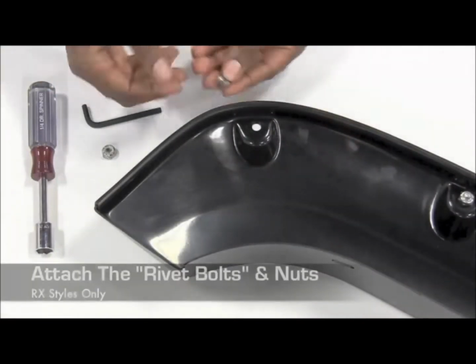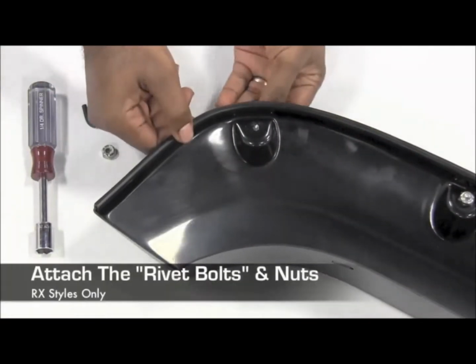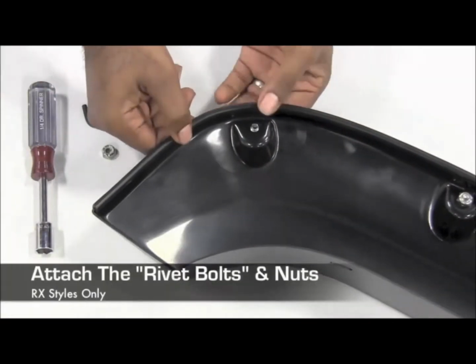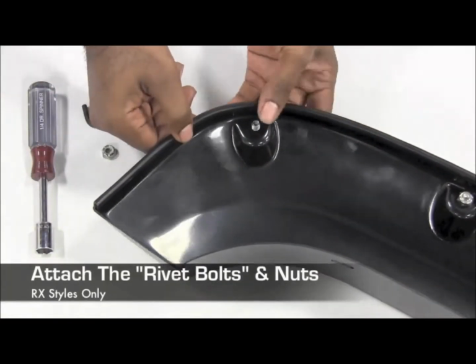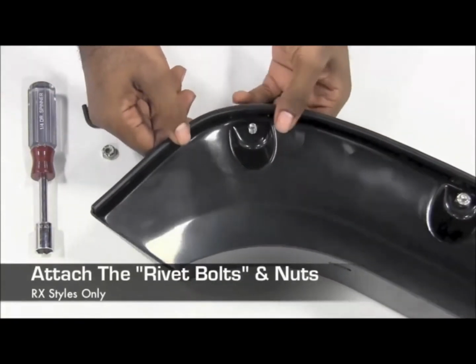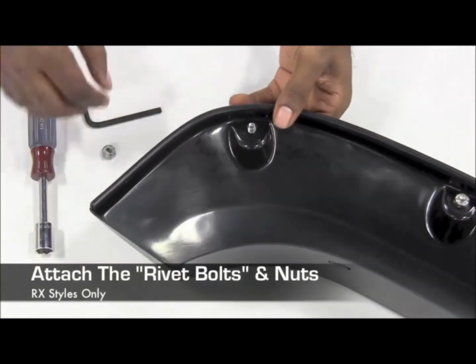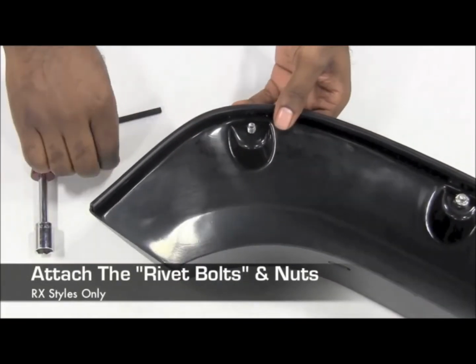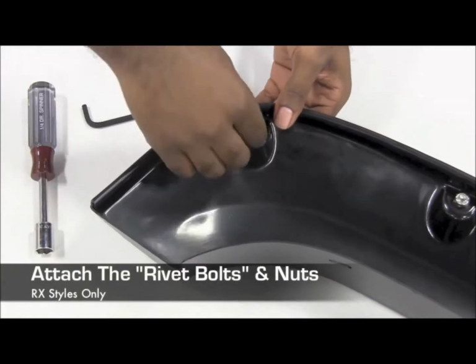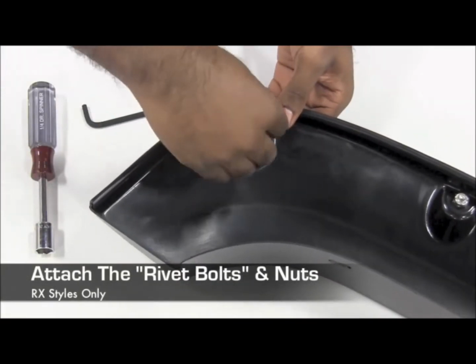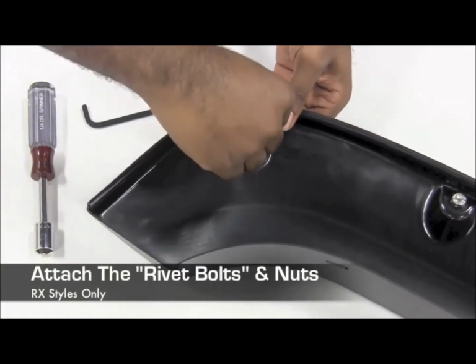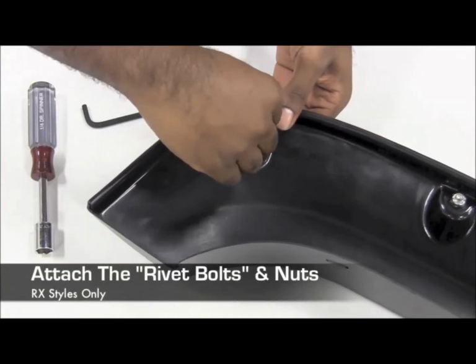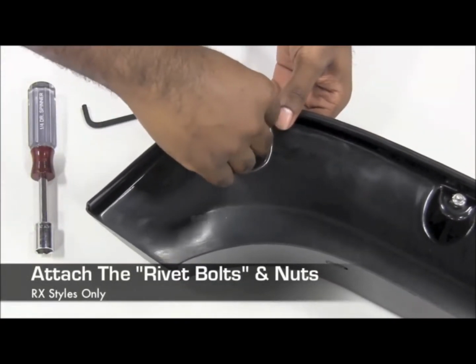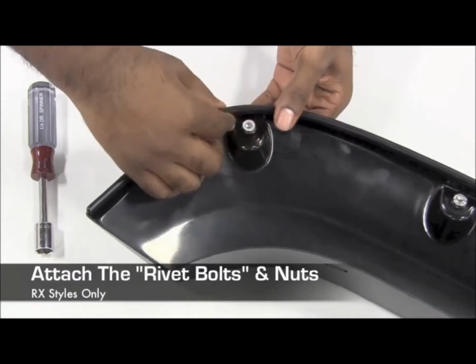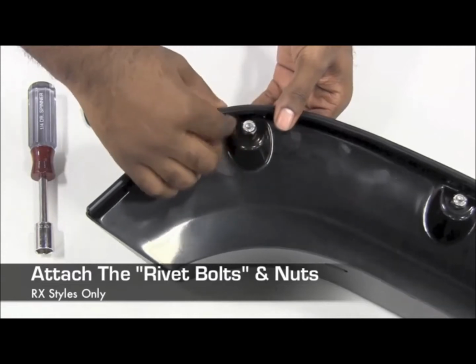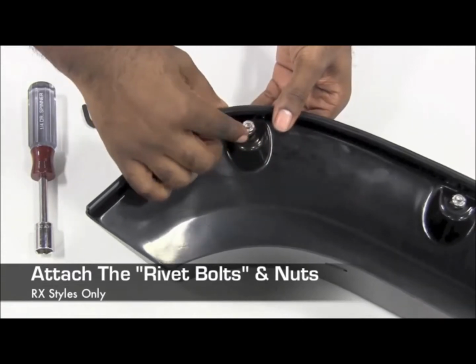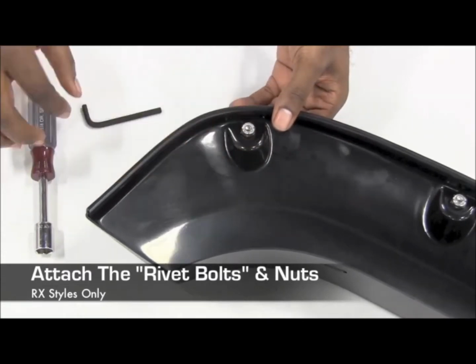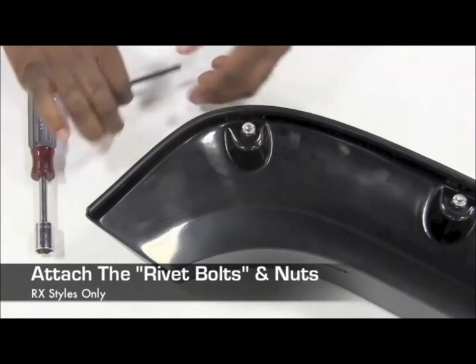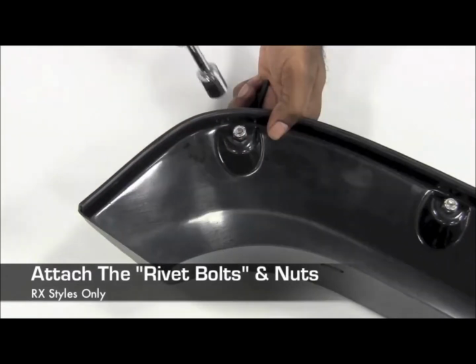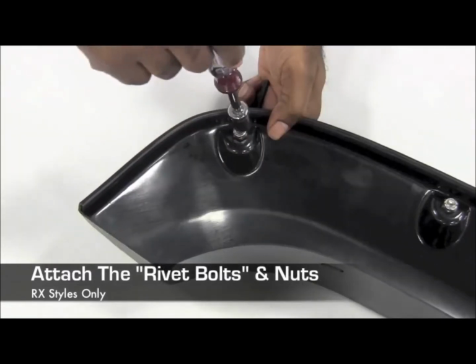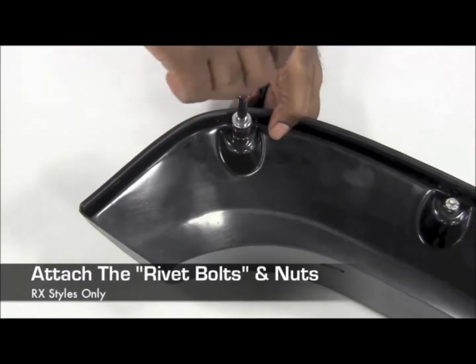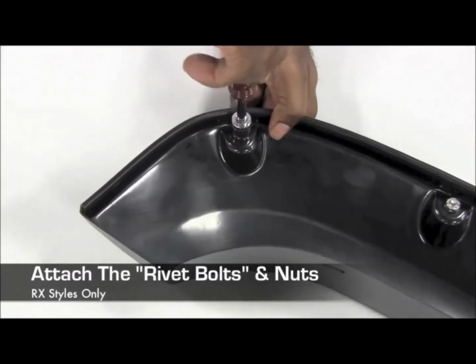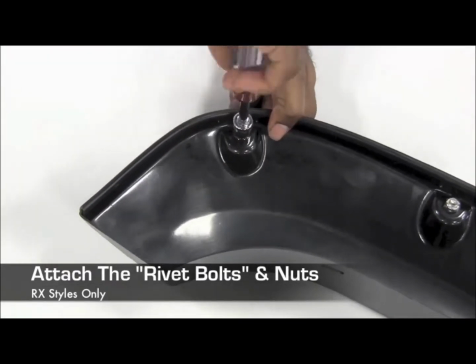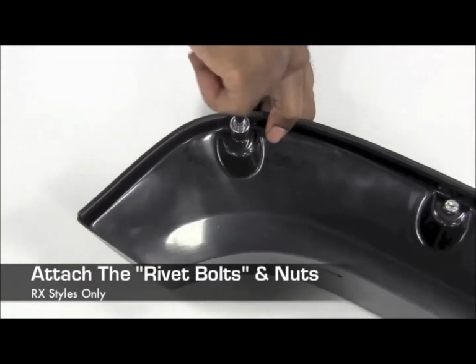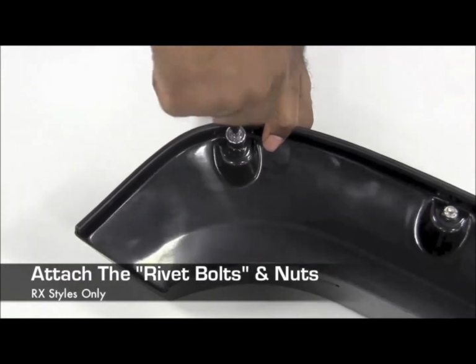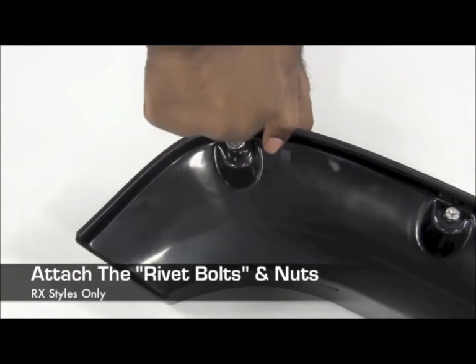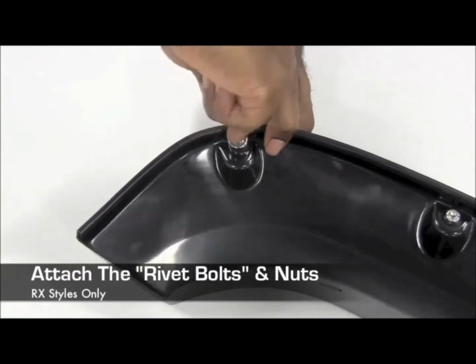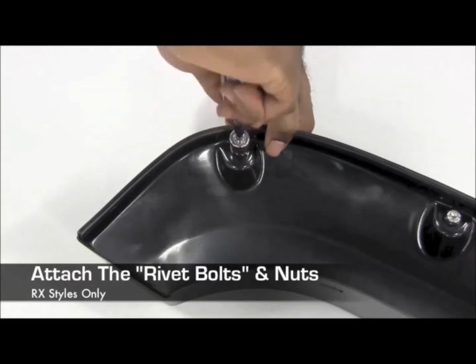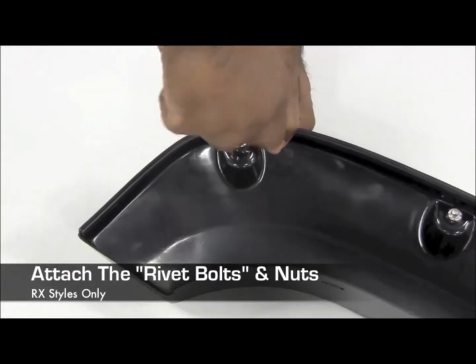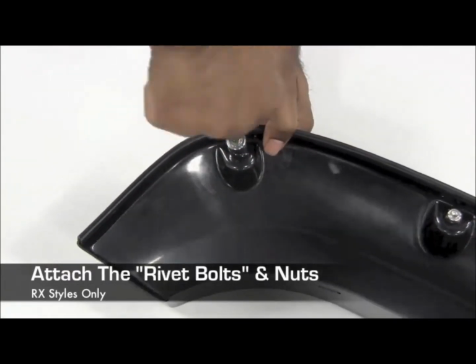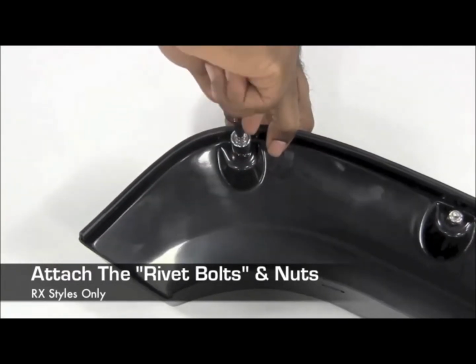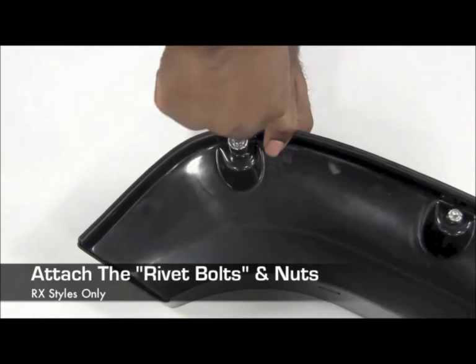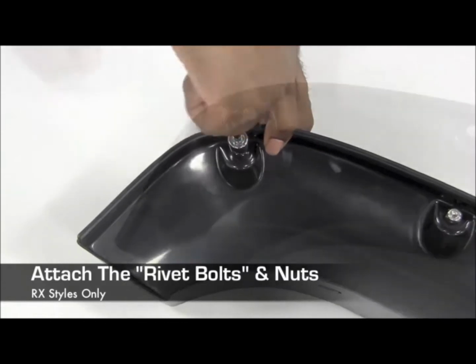For rivet style flares, attach each rivet bolt and nut. Secure them firmly in place, but be careful not to over-tighten the nuts.